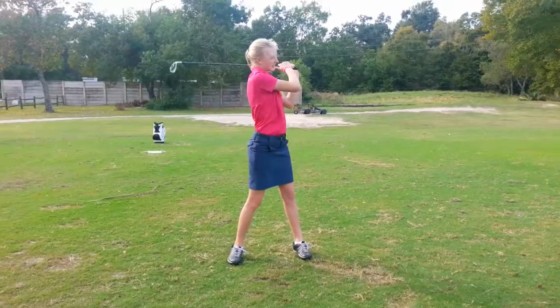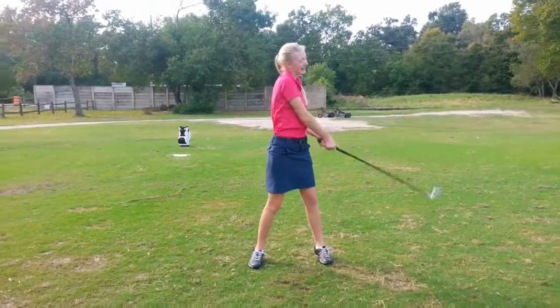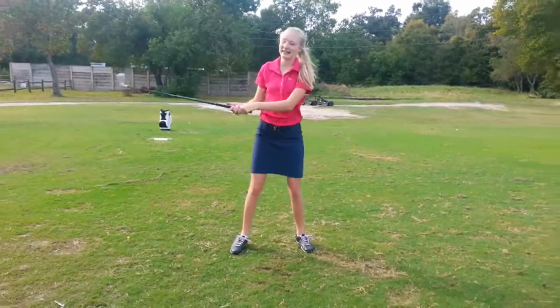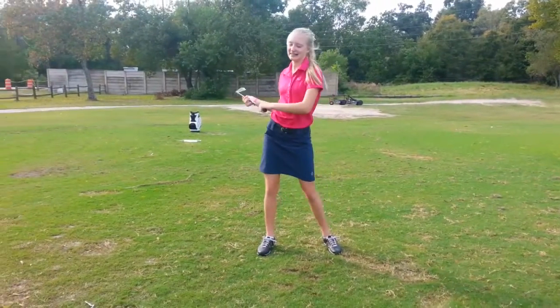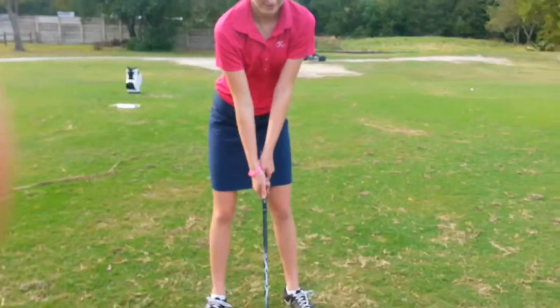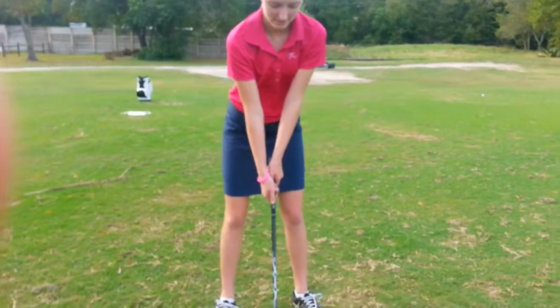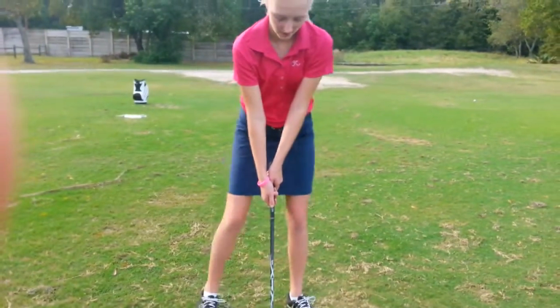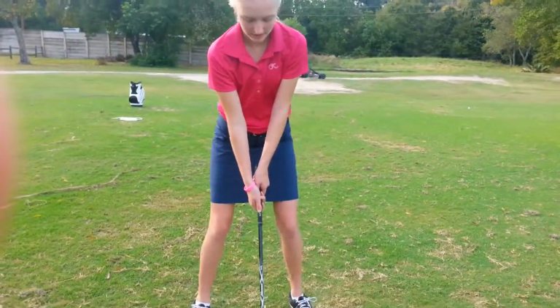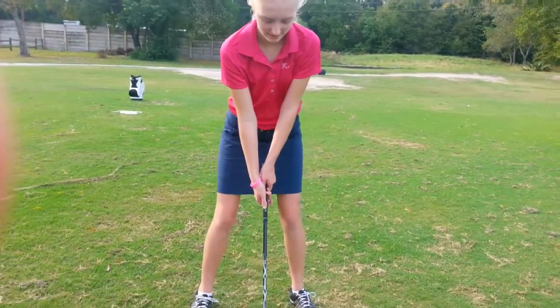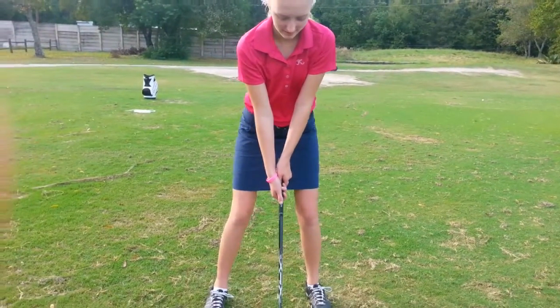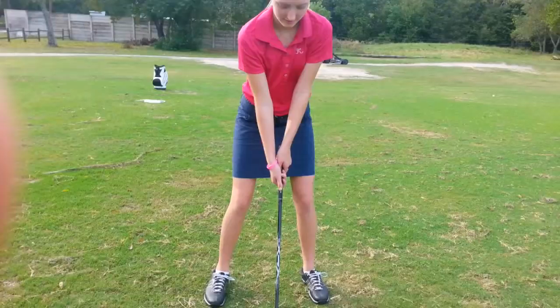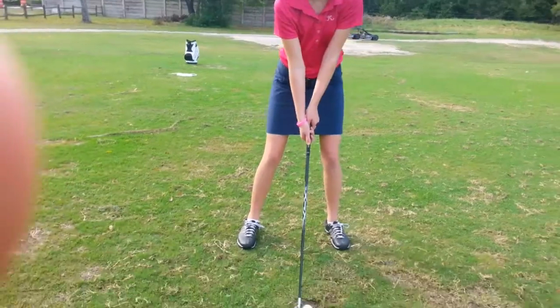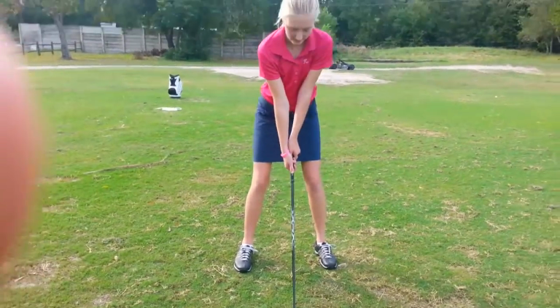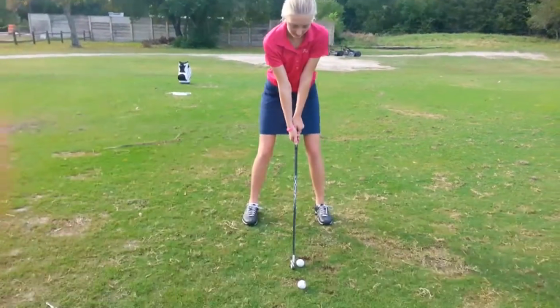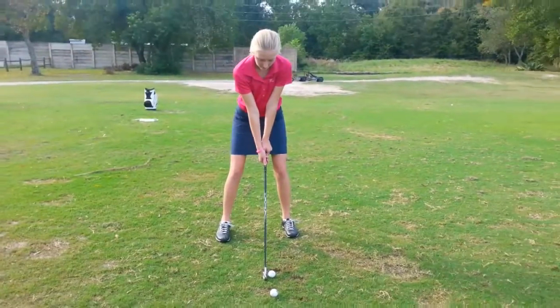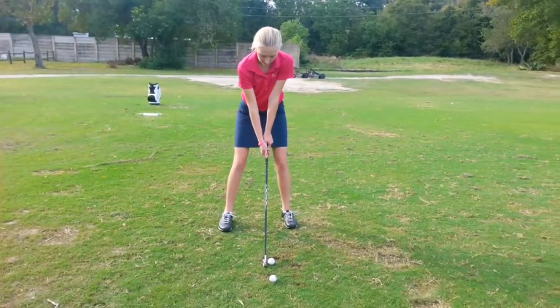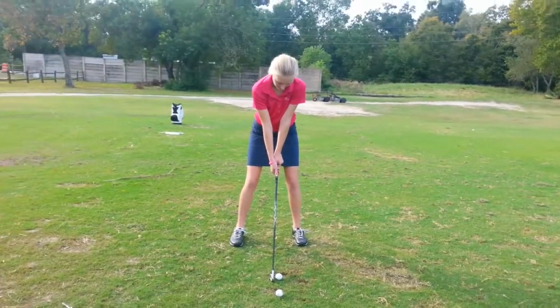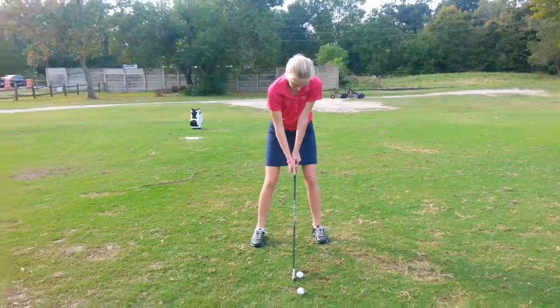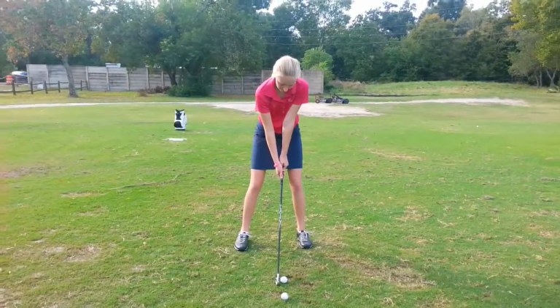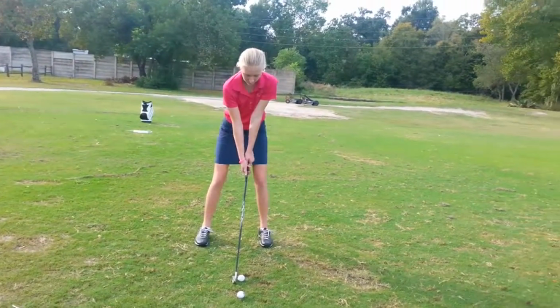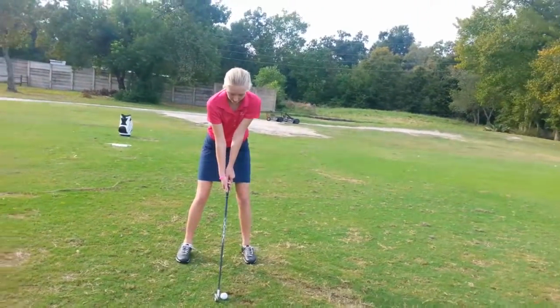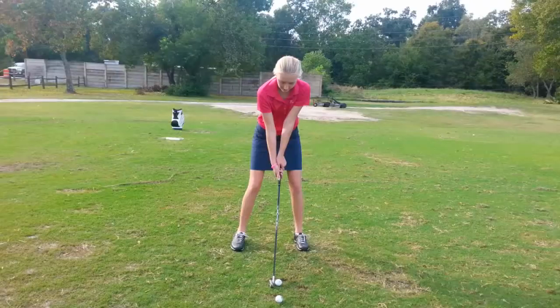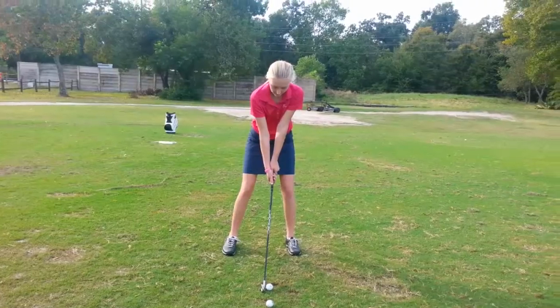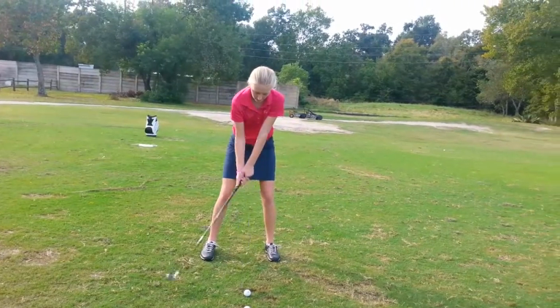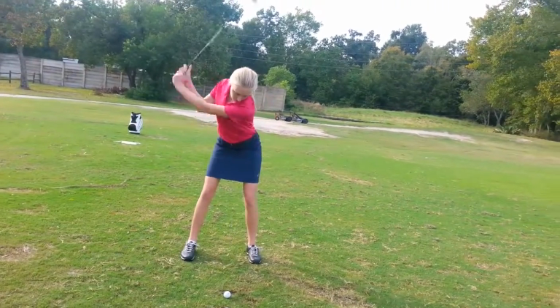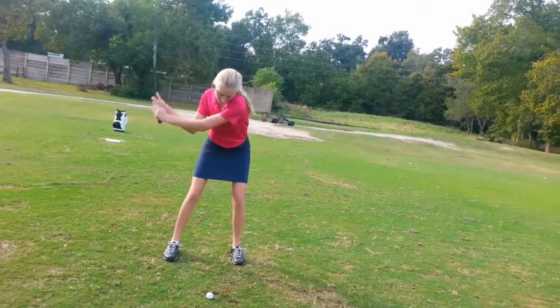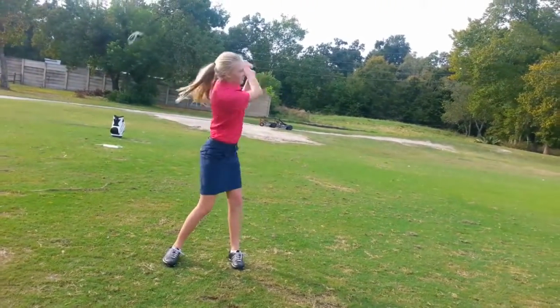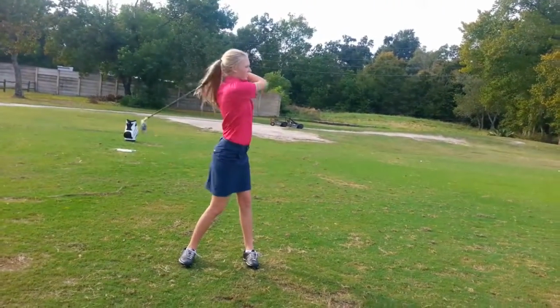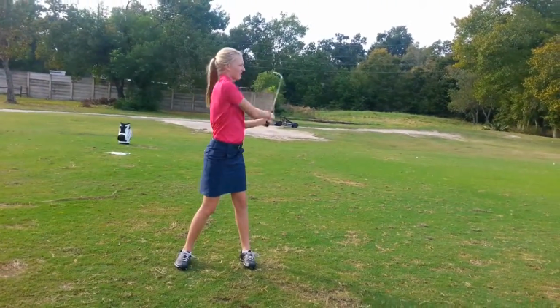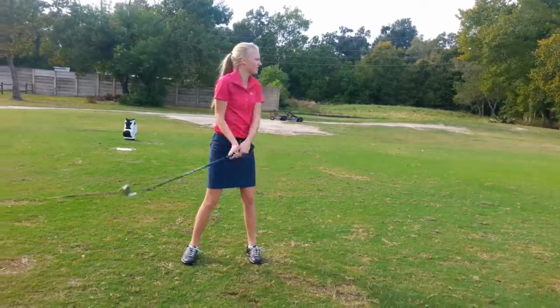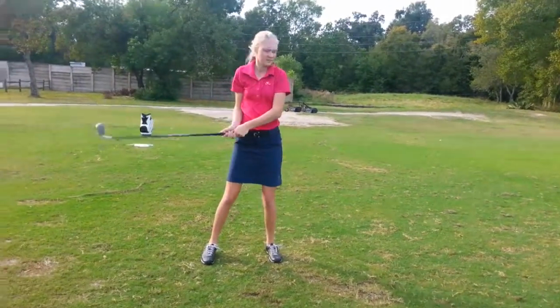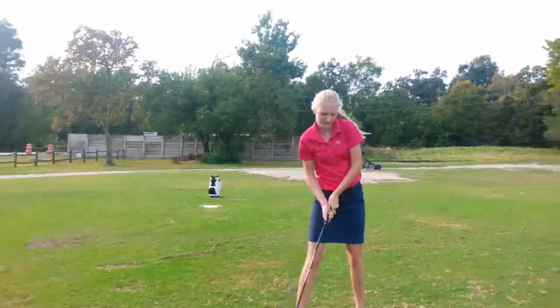Good, Keegan. Not bad. Okay, so just try to get the back to the target. Club stays low on the takeaway. Better. Very good.